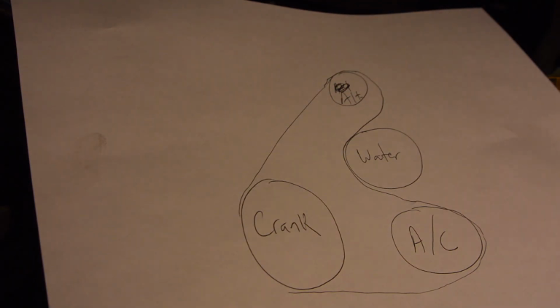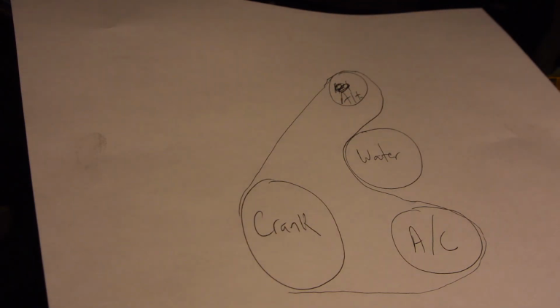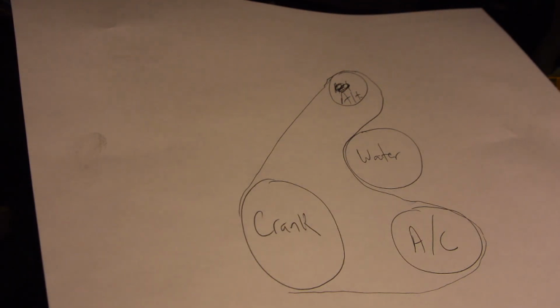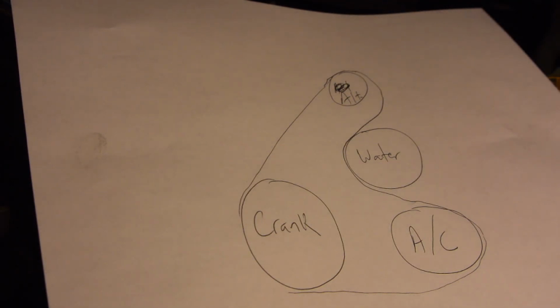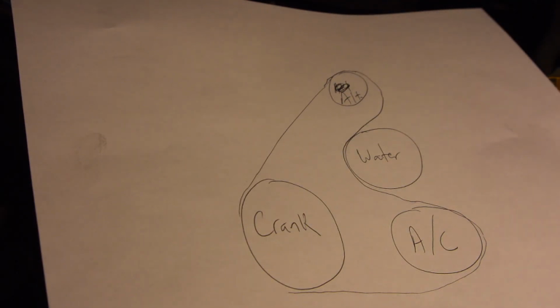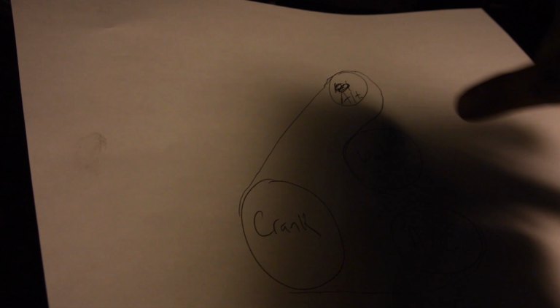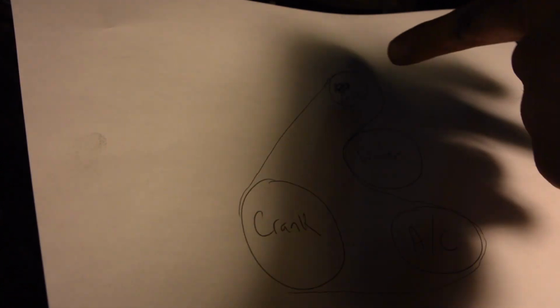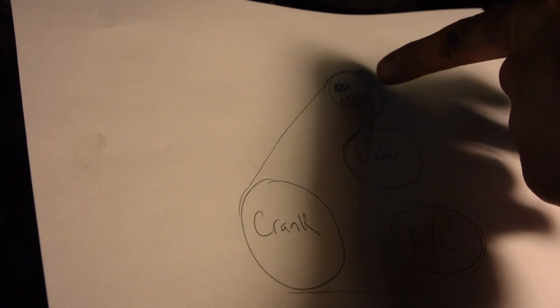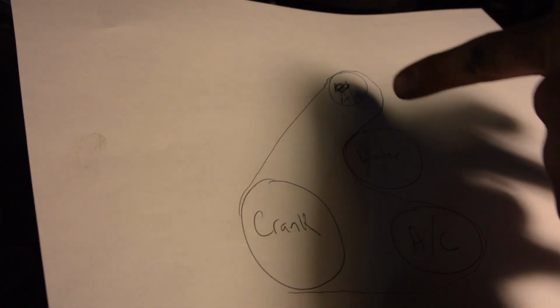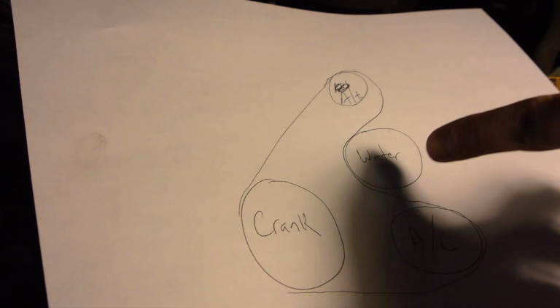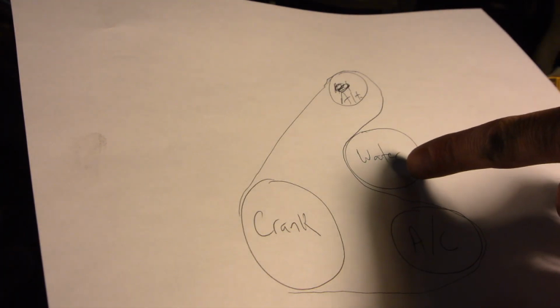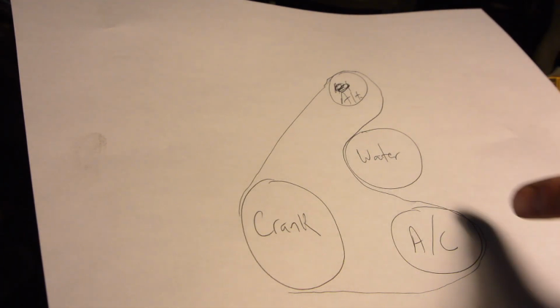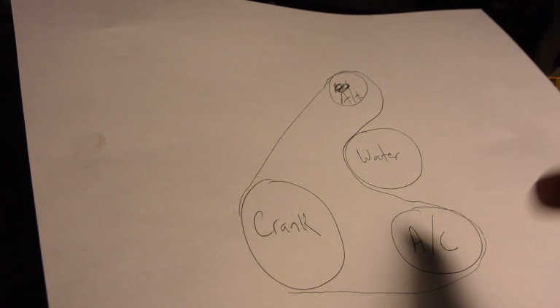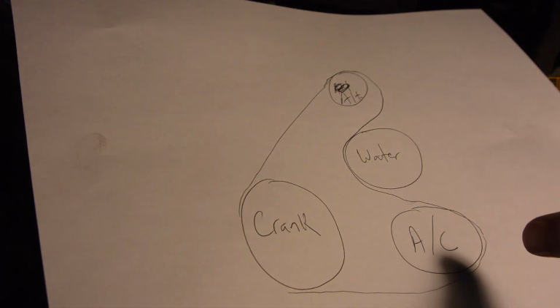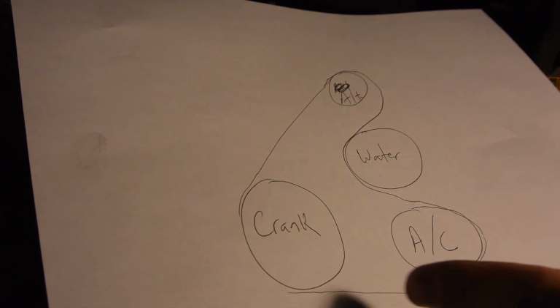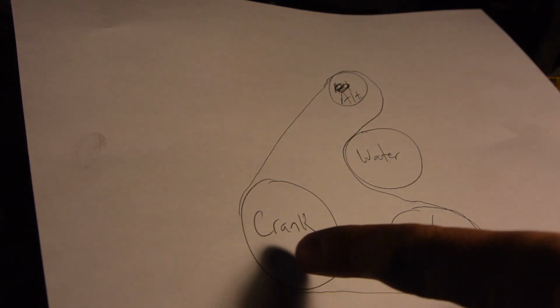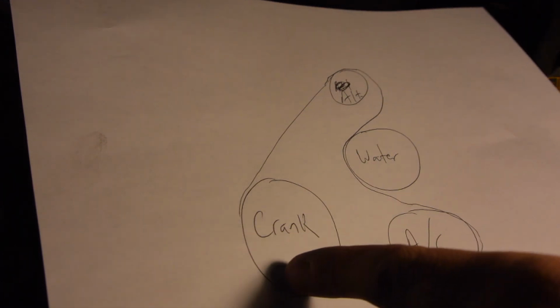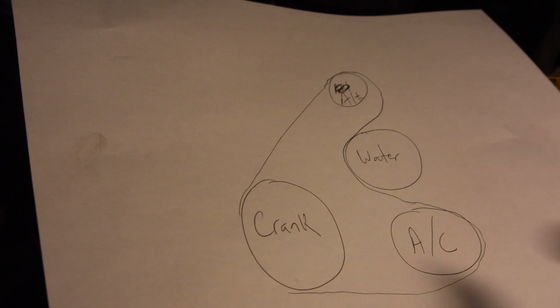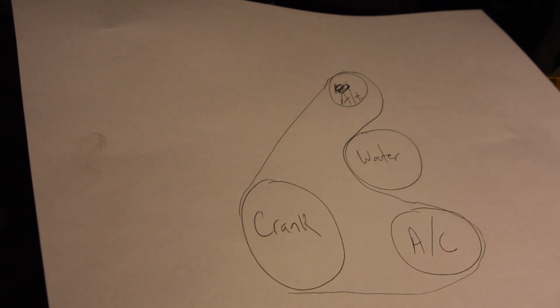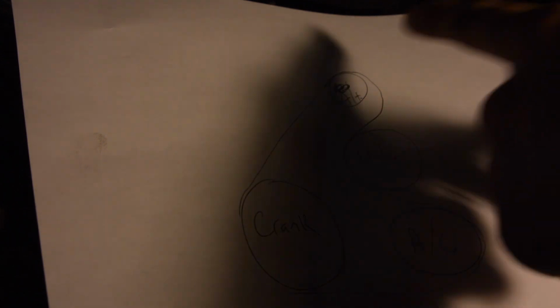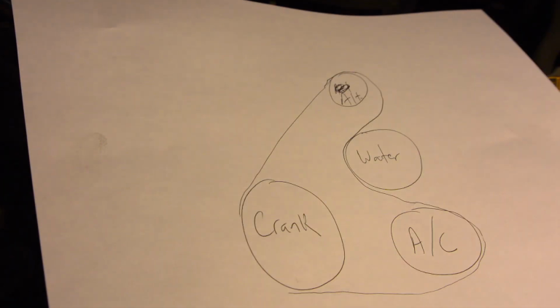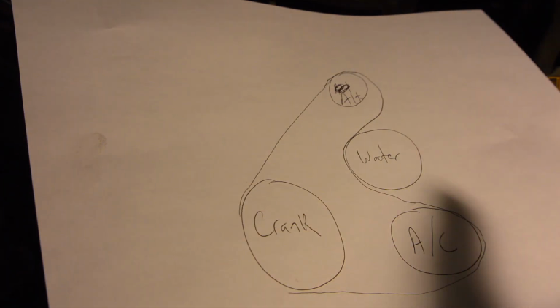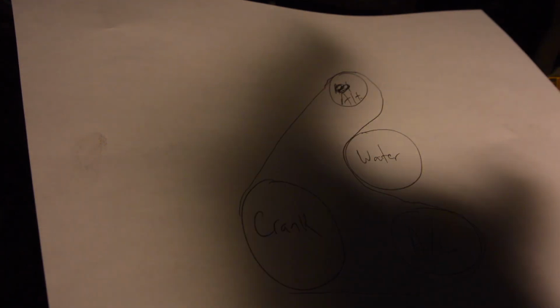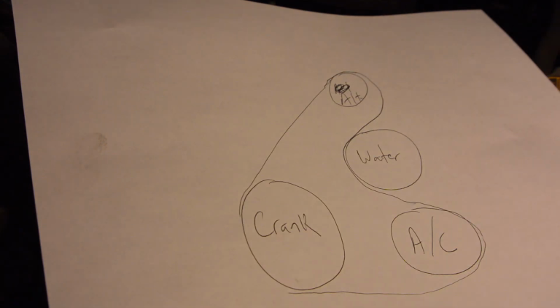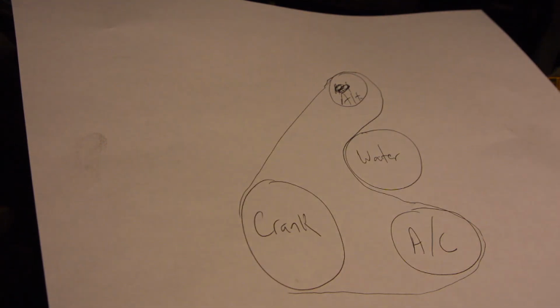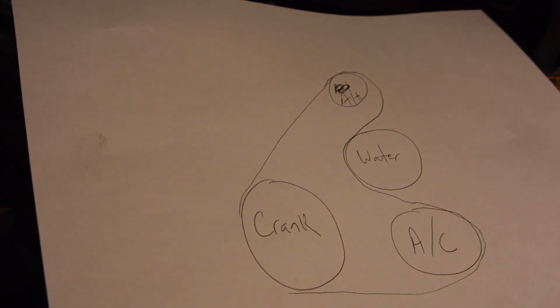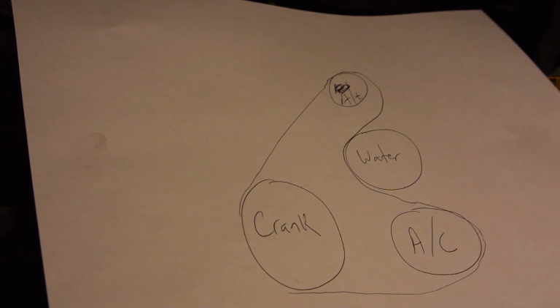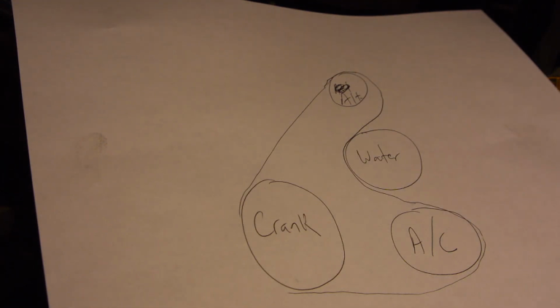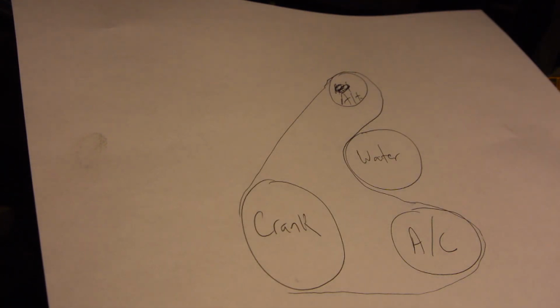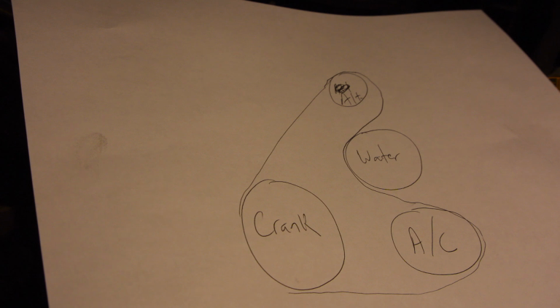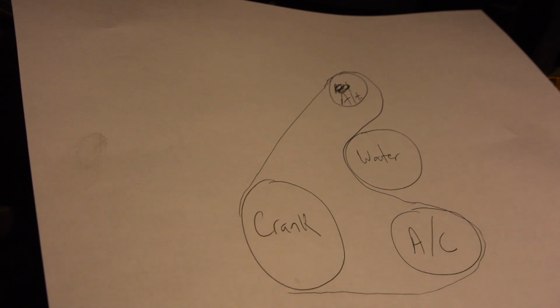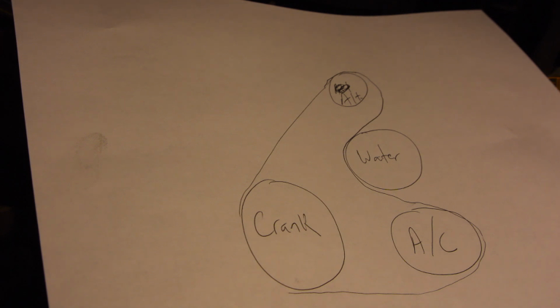Here's the diagram on the side of the engine. You have the alternator pulley, right below that is the water pump, and then the AC, and then right over here is the crank. So it's just in that order there, and then tighten it back up.